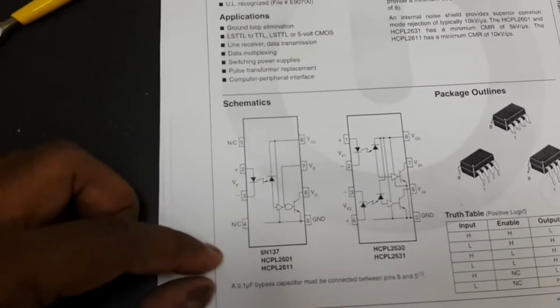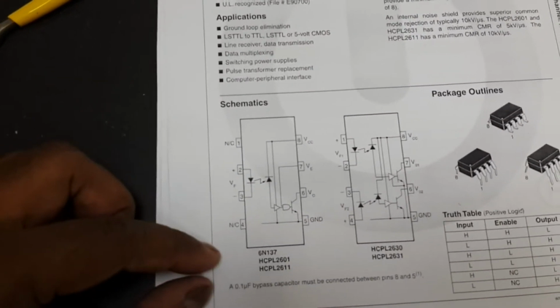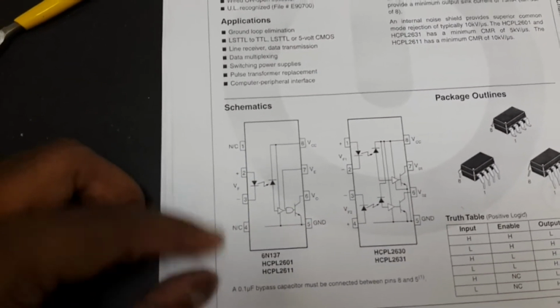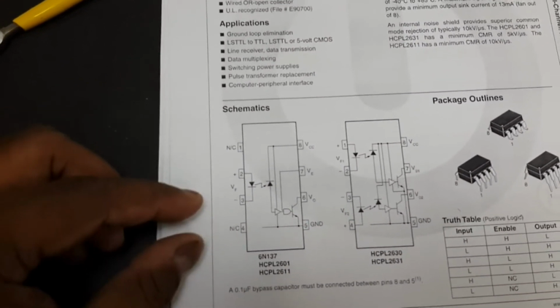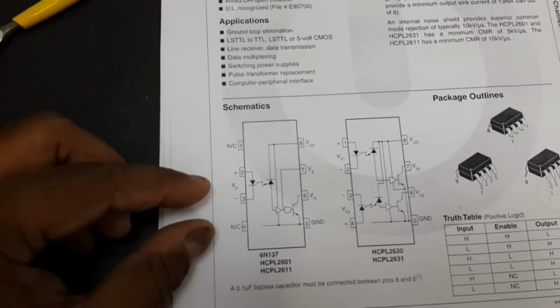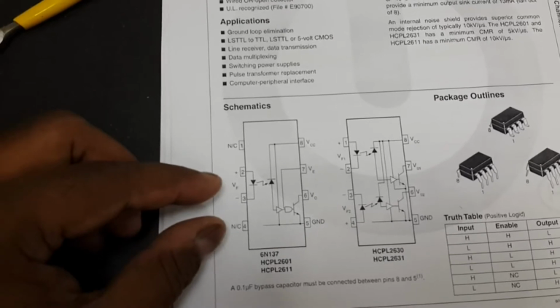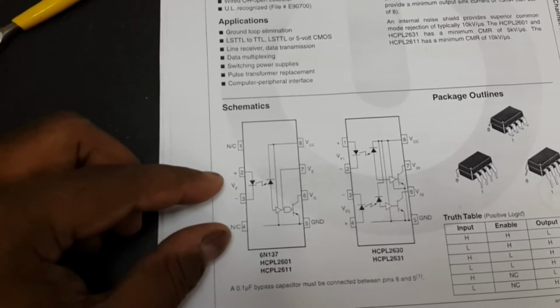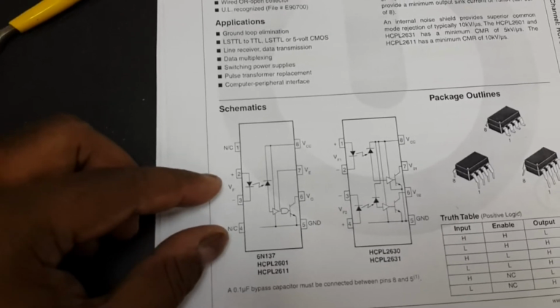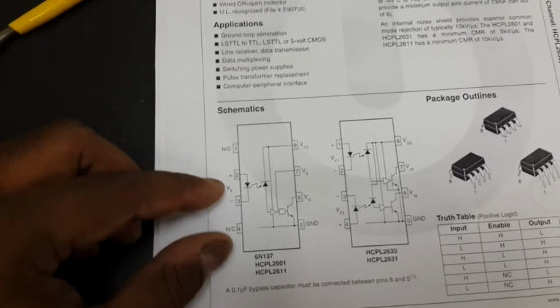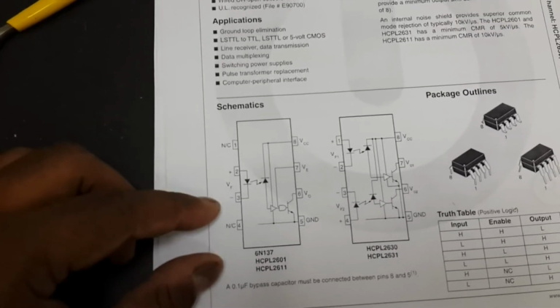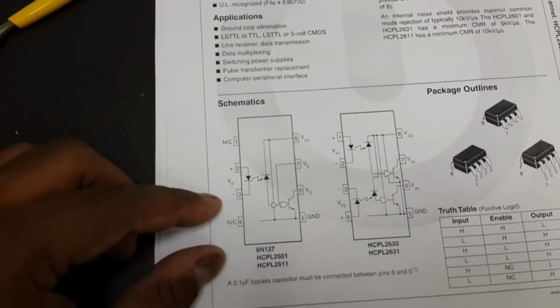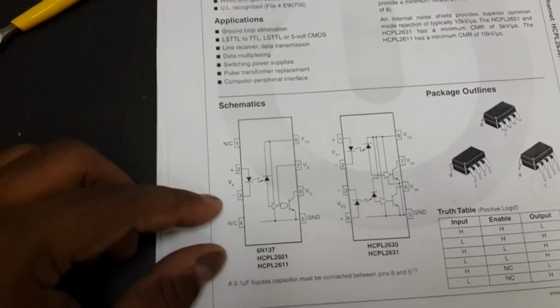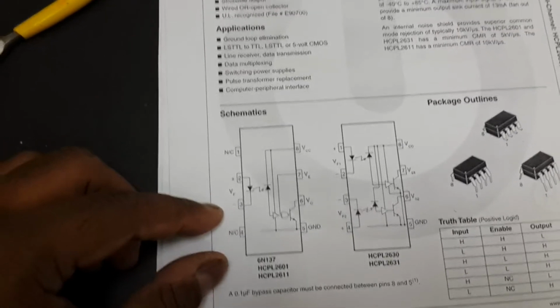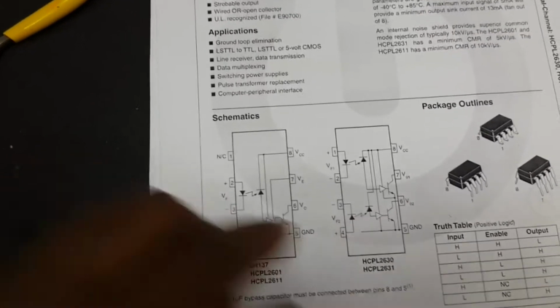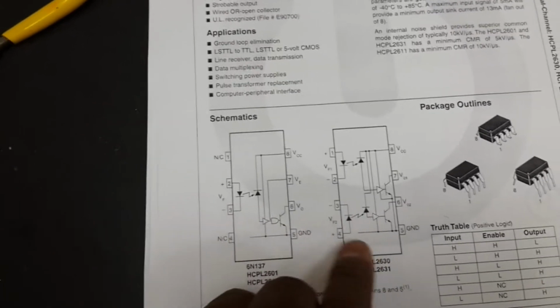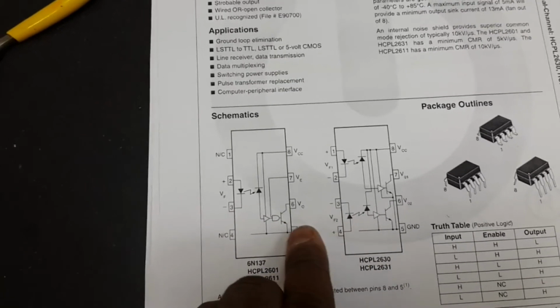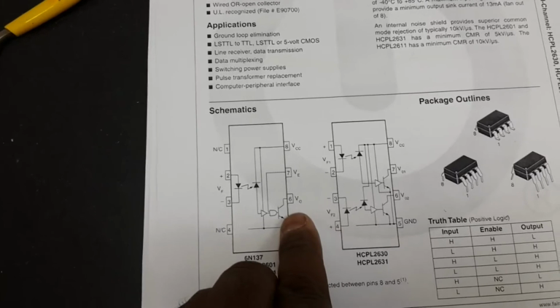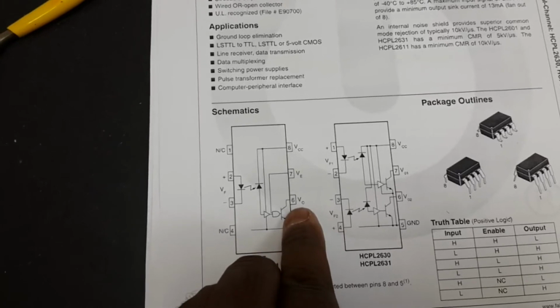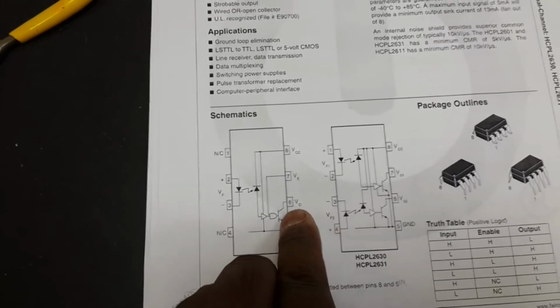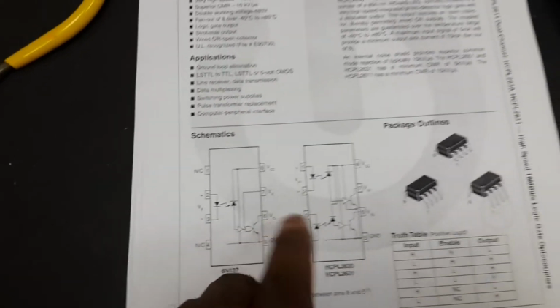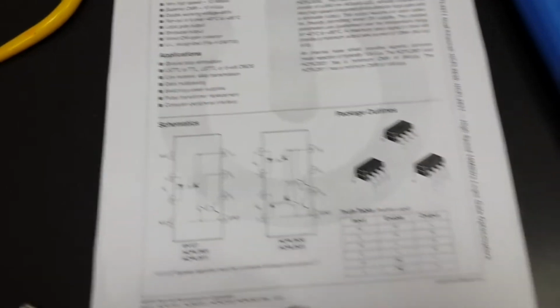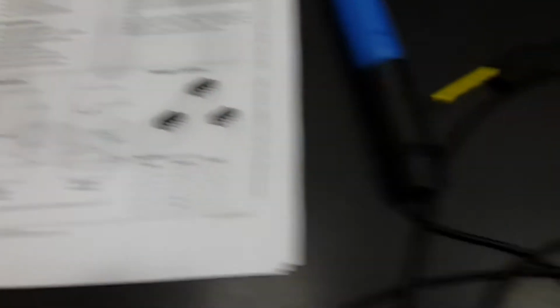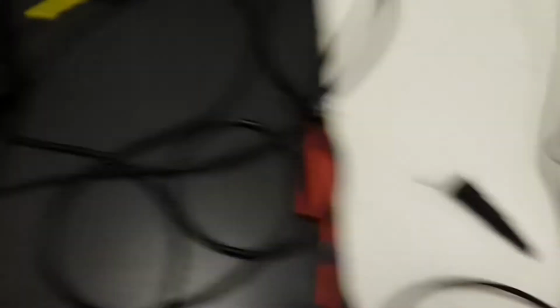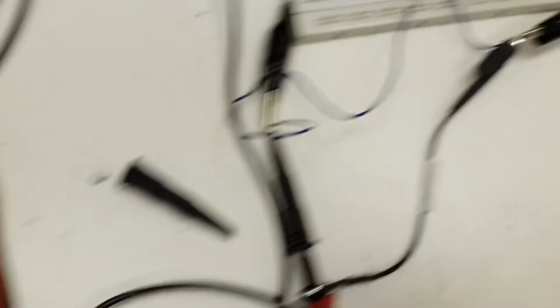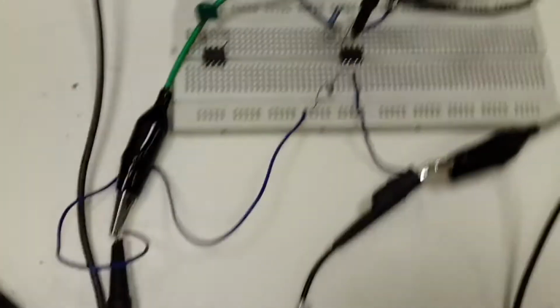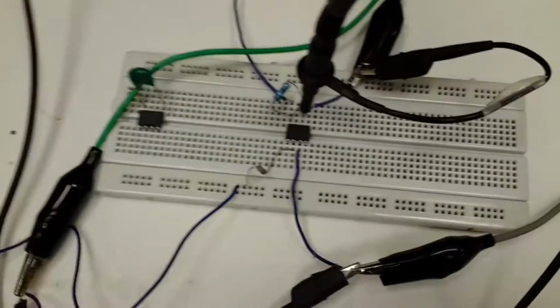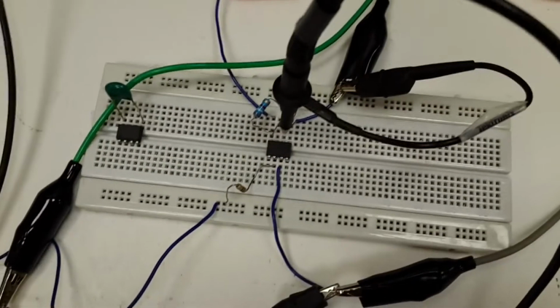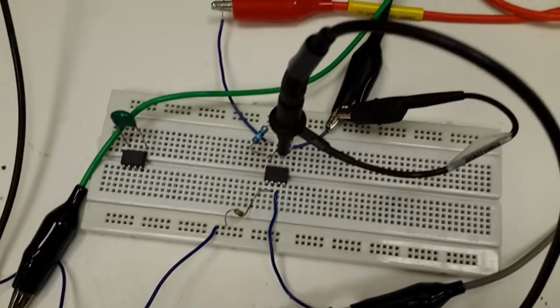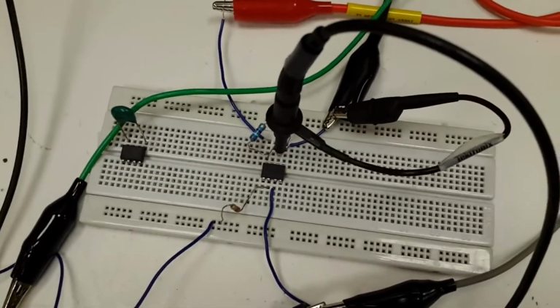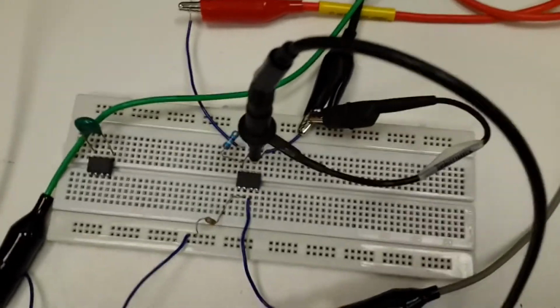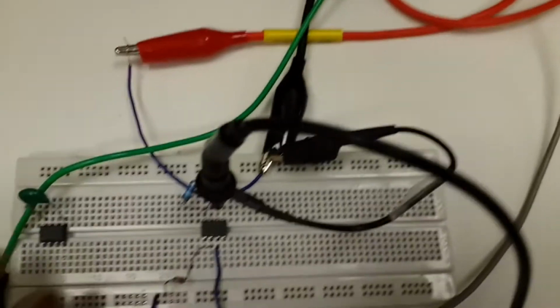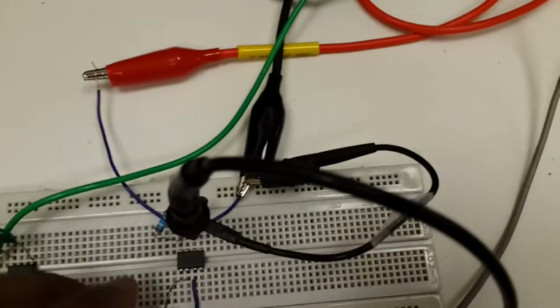We are going to give our input to pin number 2 and 3, and we will get our output from pin number 6. But we need some arrangement before making it operational.